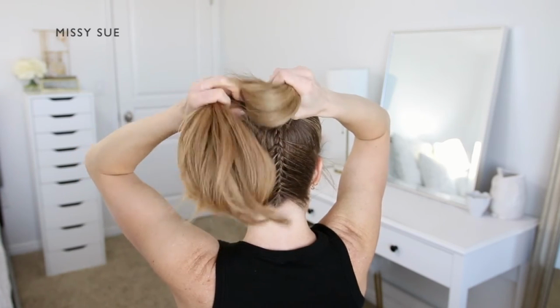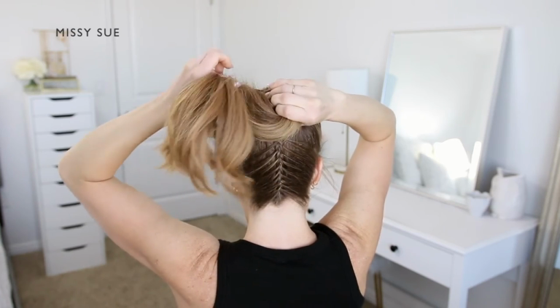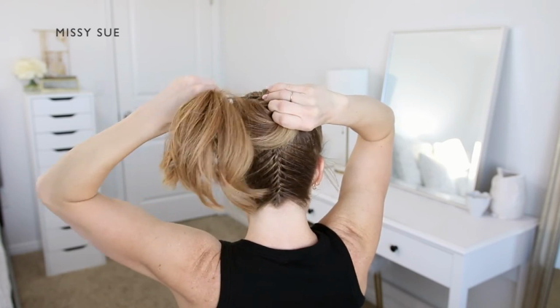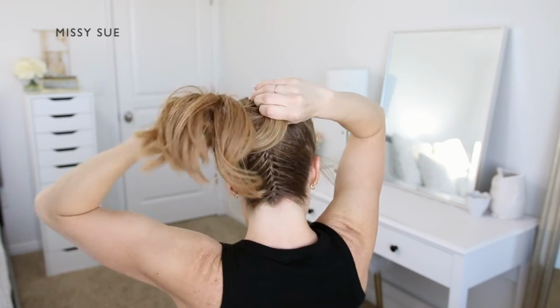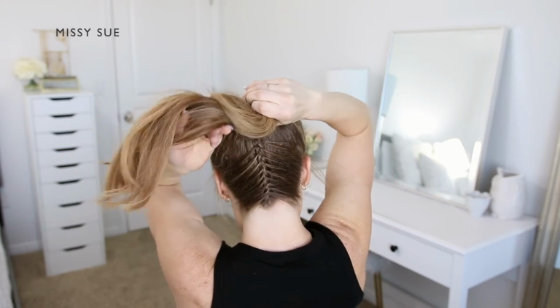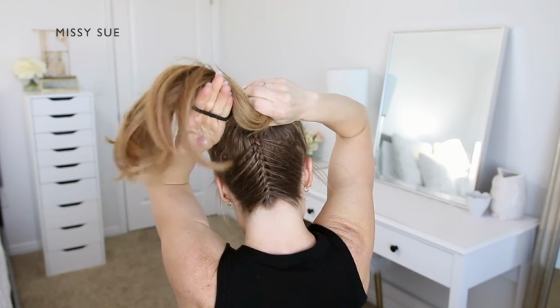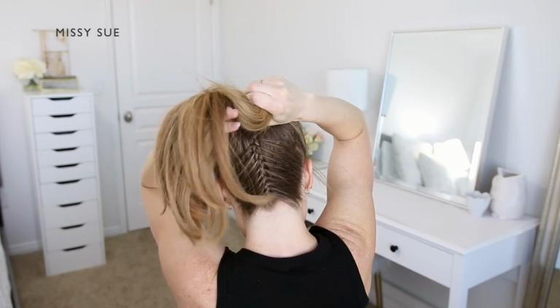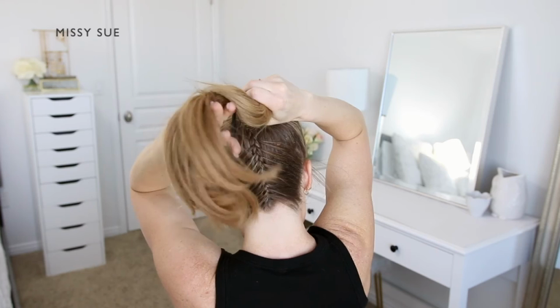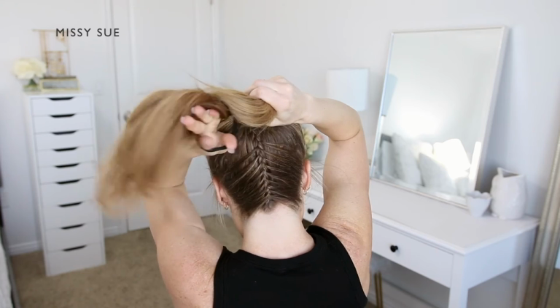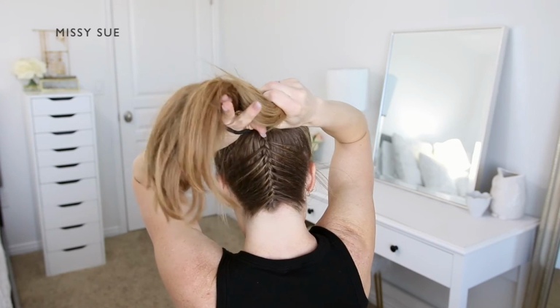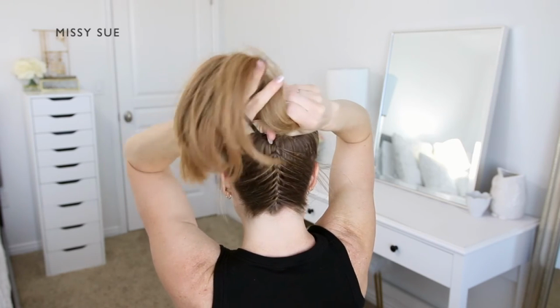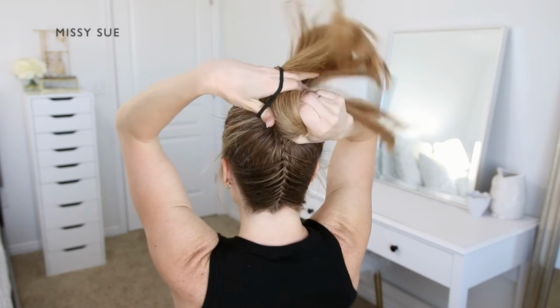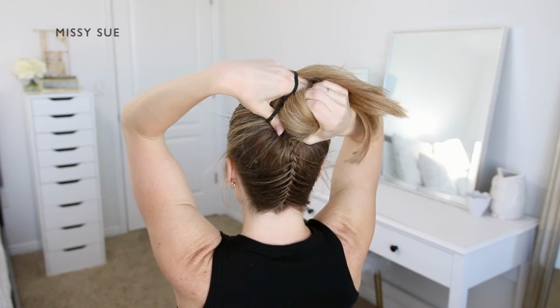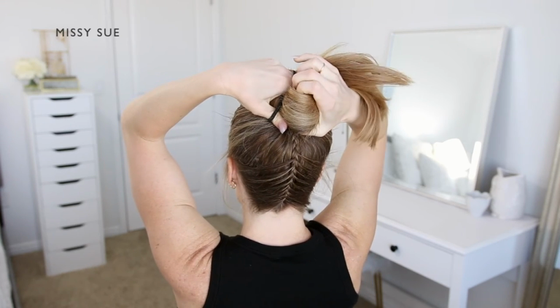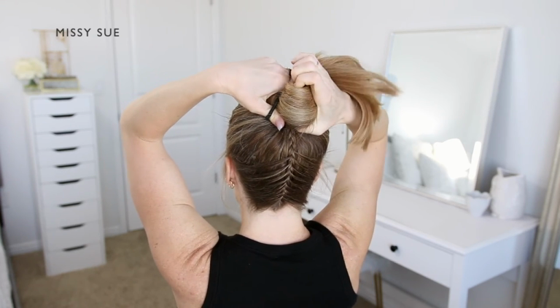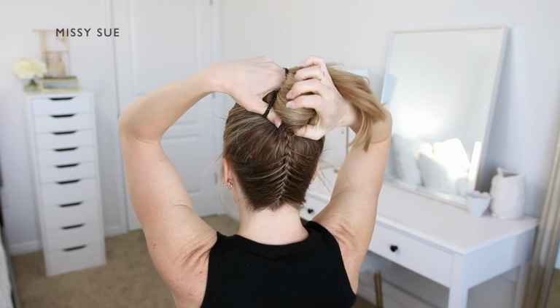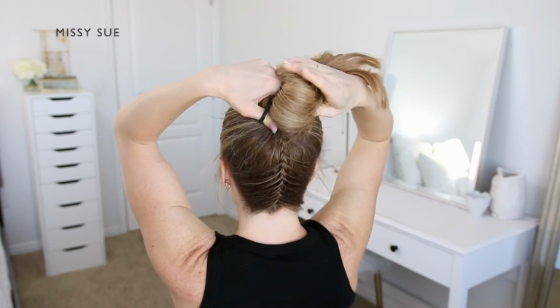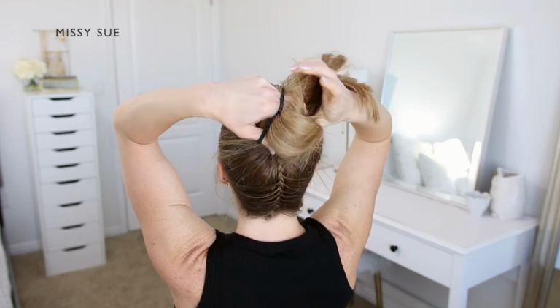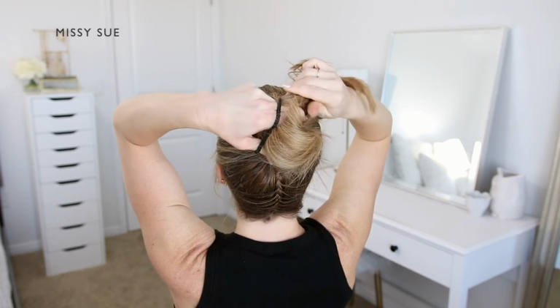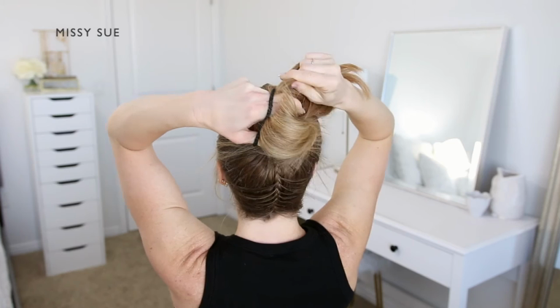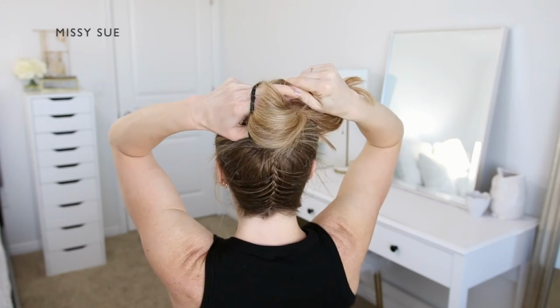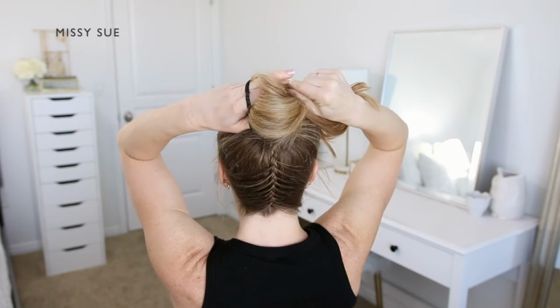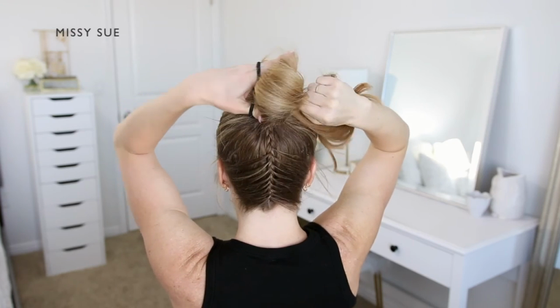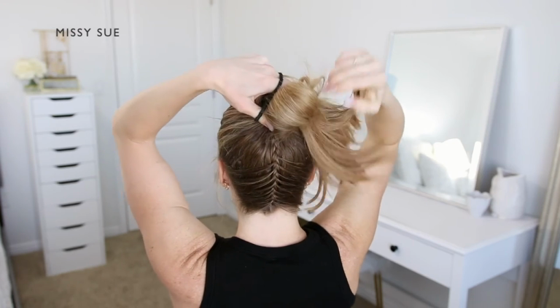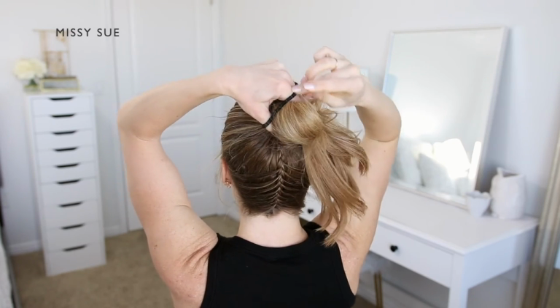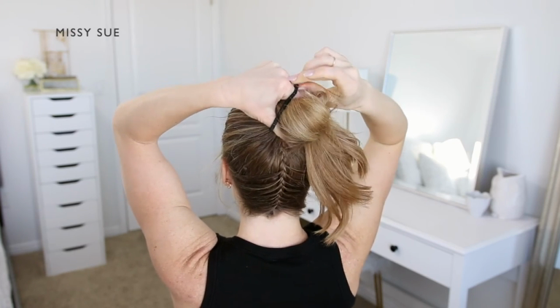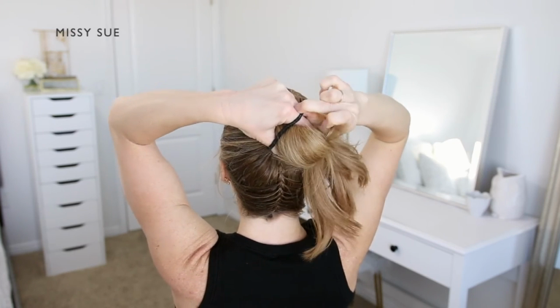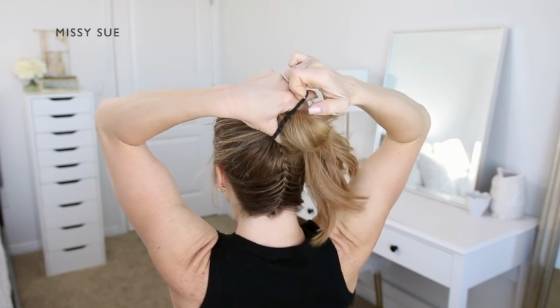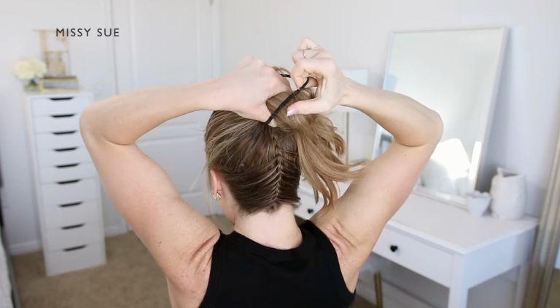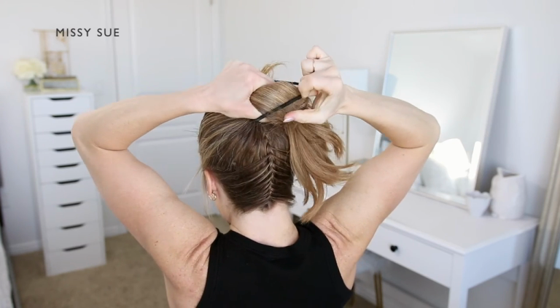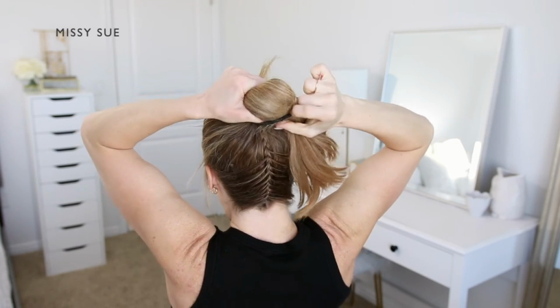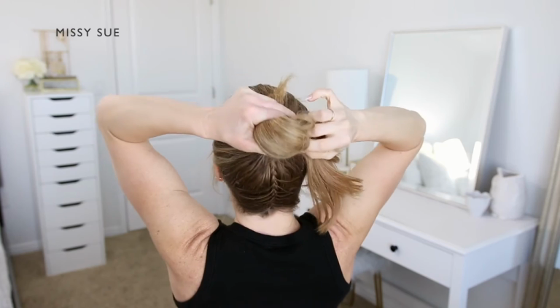Once the hair is flipped to the front of the bun, let it hang down towards the right side so it's not in the way of your left hand. Then wrap the hairband over the hair — this will create two loops in the bun.